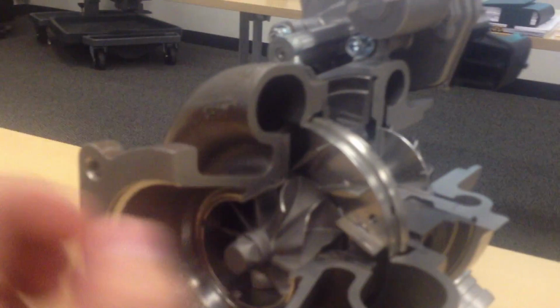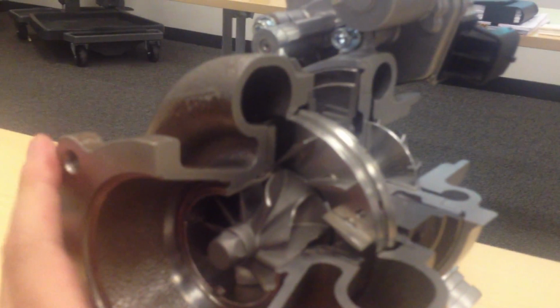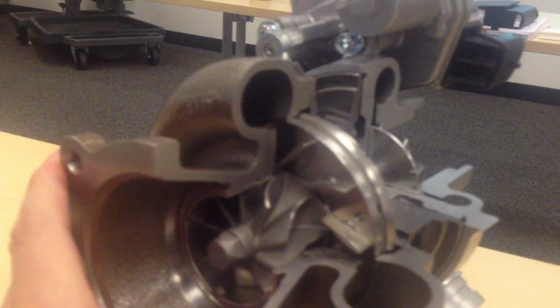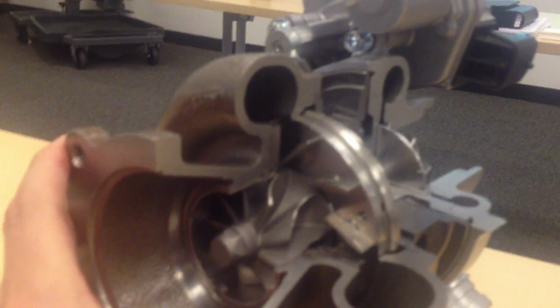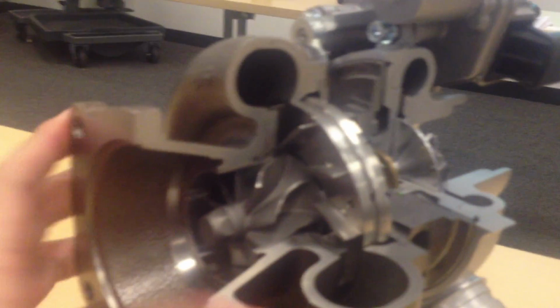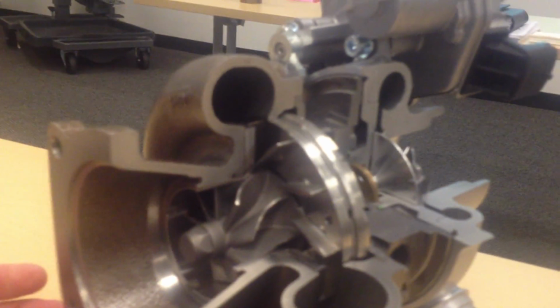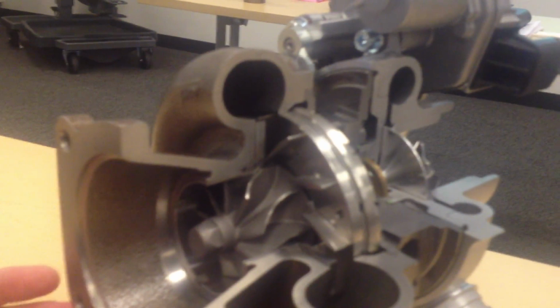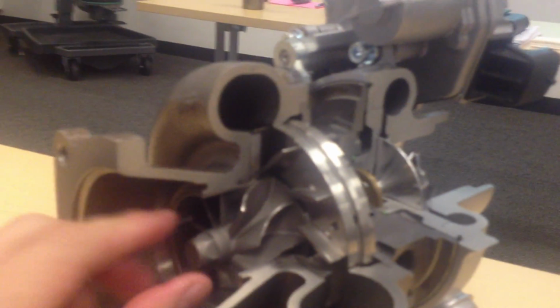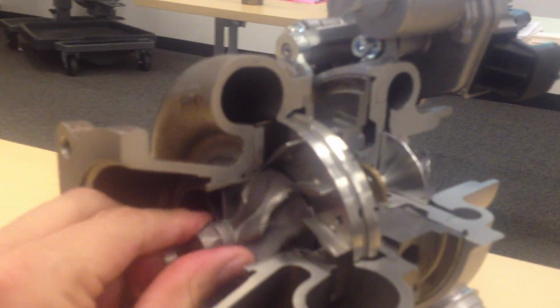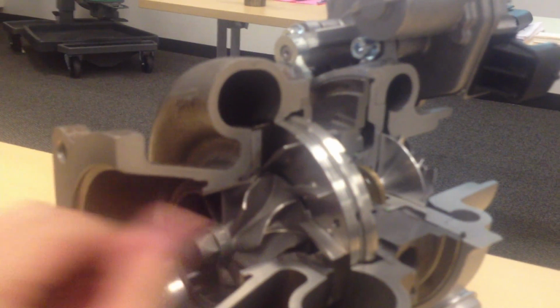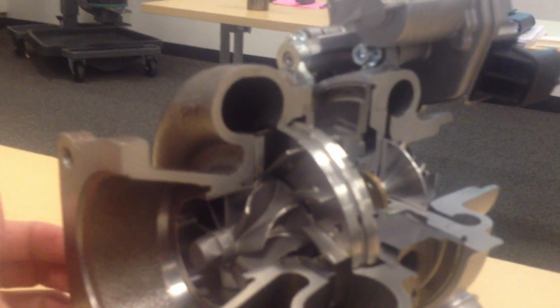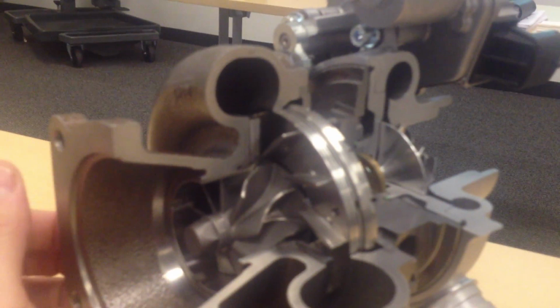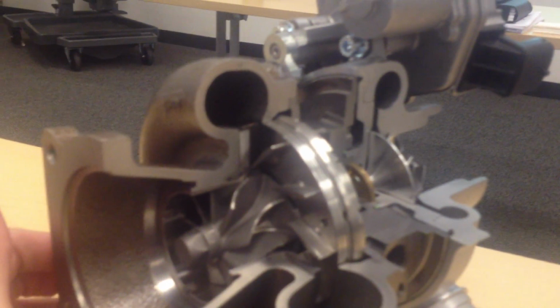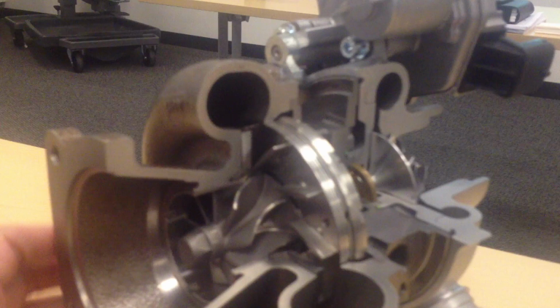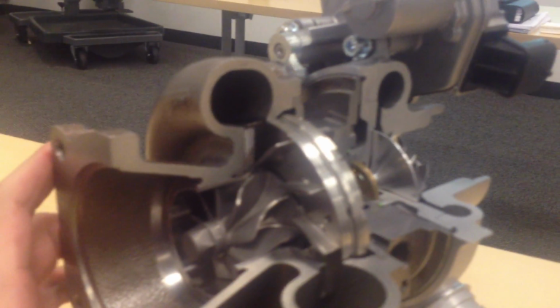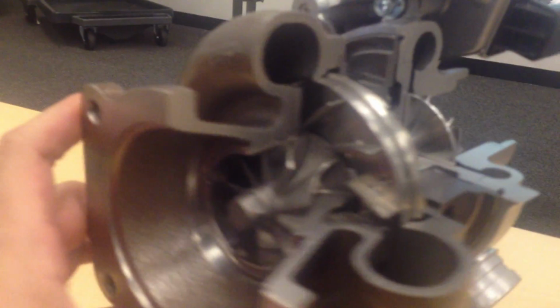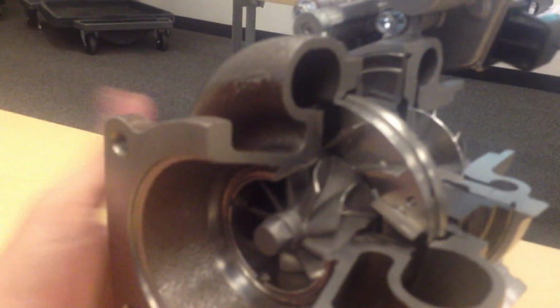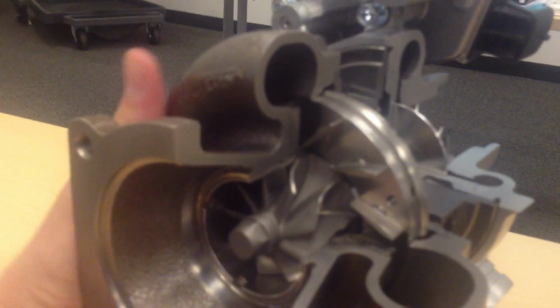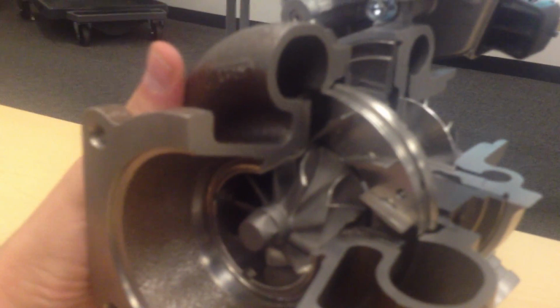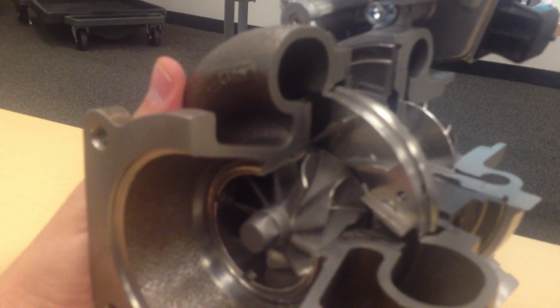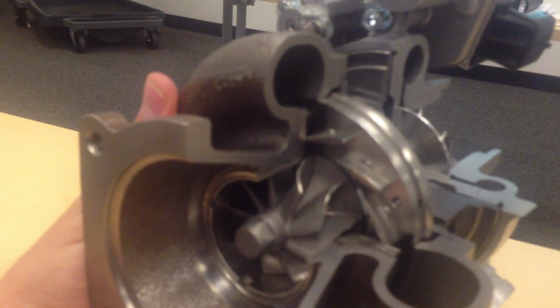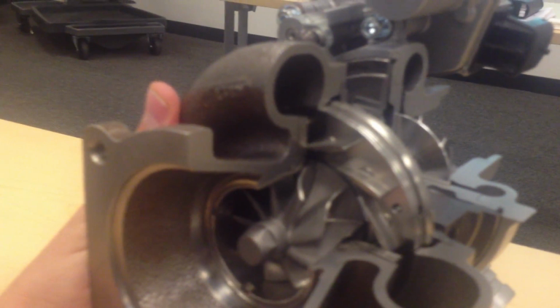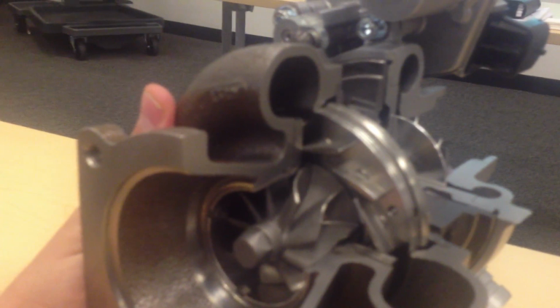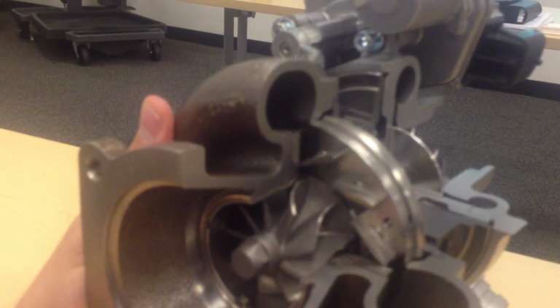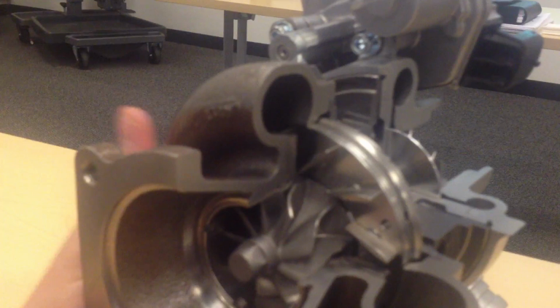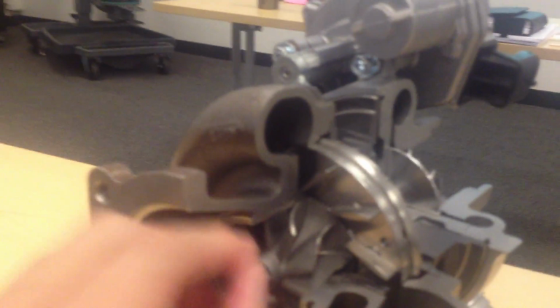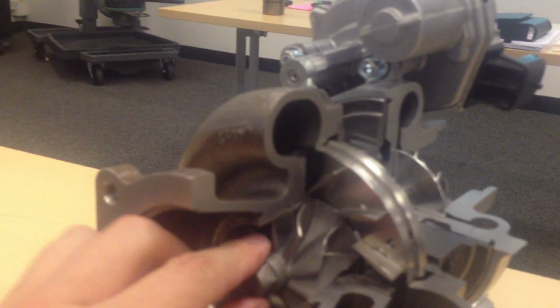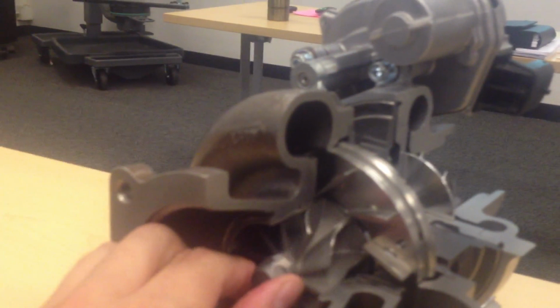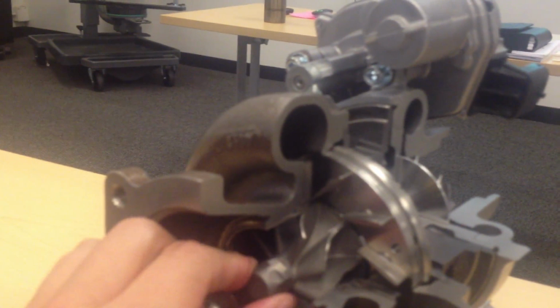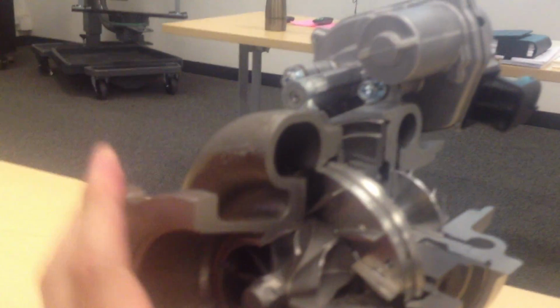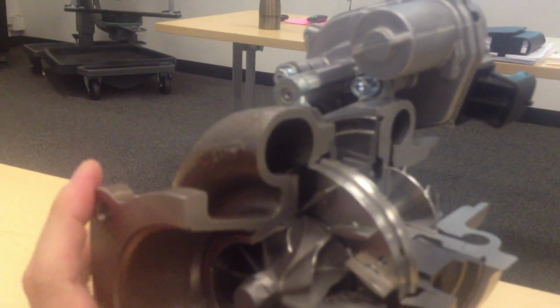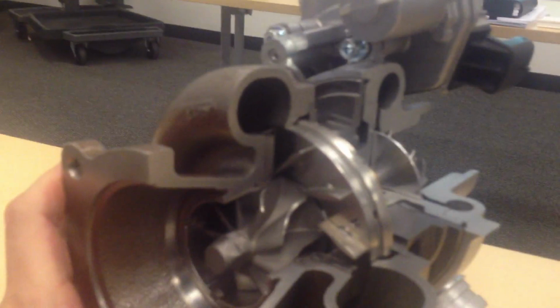In this section right here we see the vanes are open, so this will reproduce the effect of a larger turbo with more air volume. When you close these up, this will make it smaller, spool the turbo up quicker, and you get reduced lag.